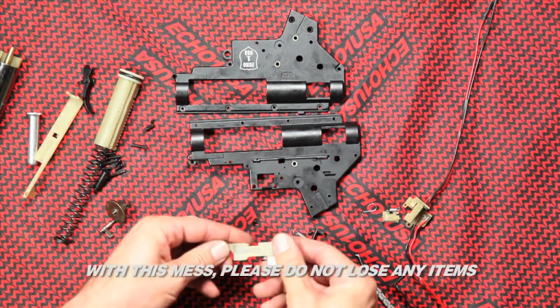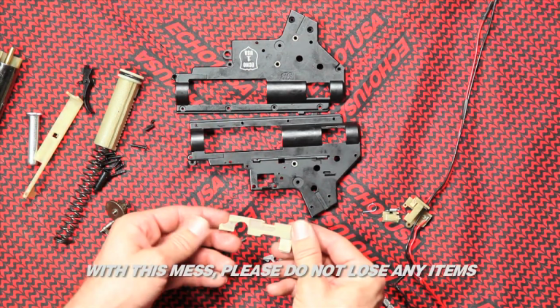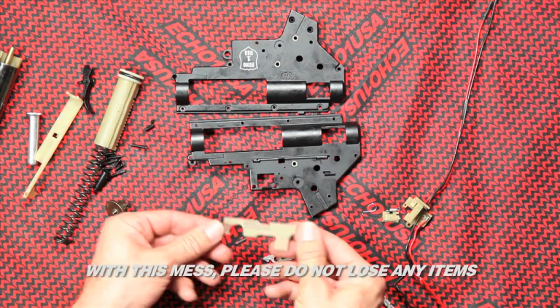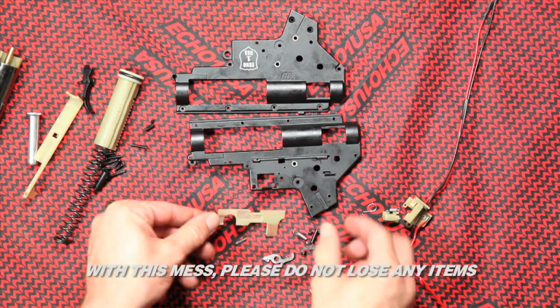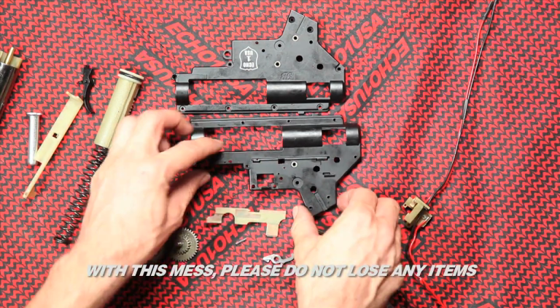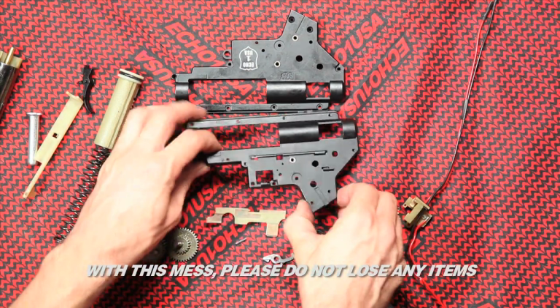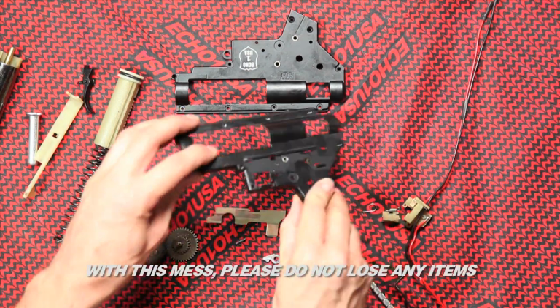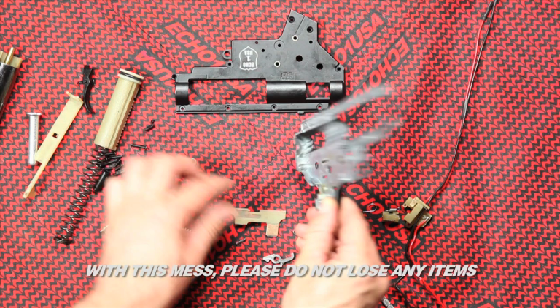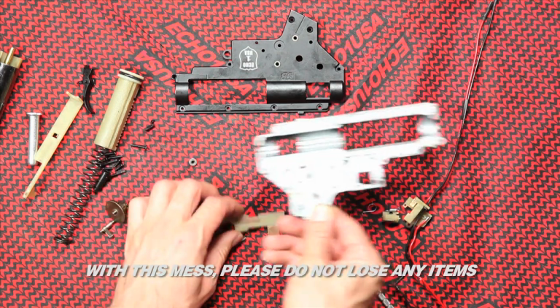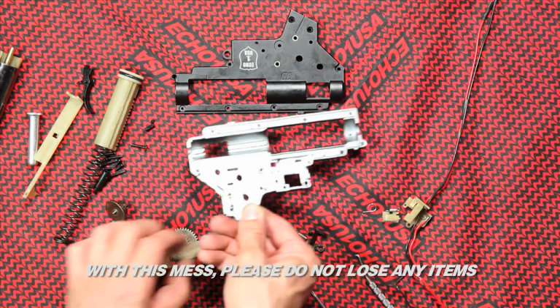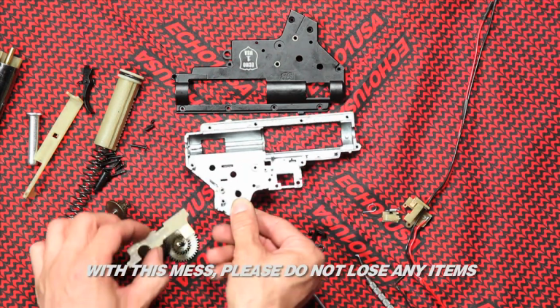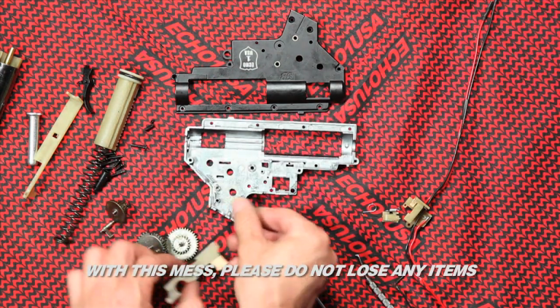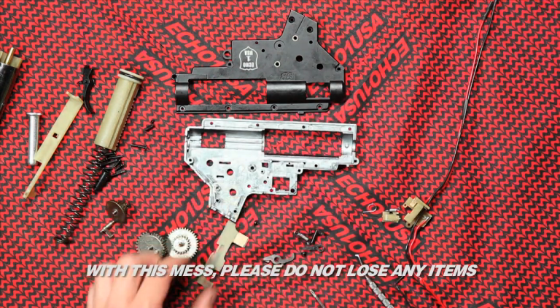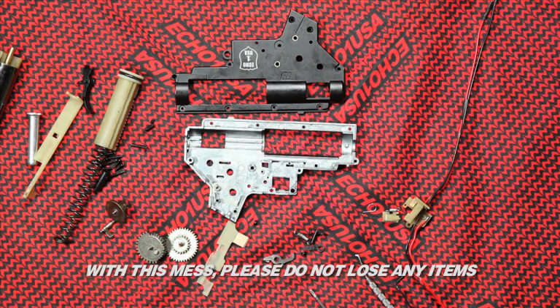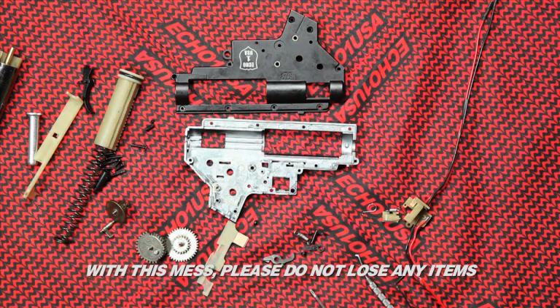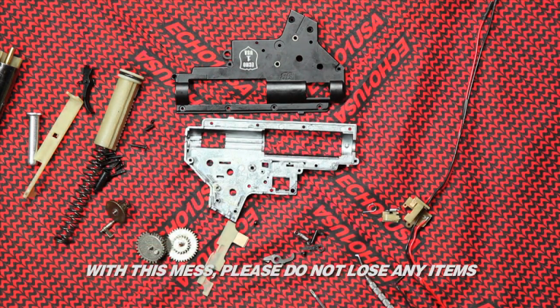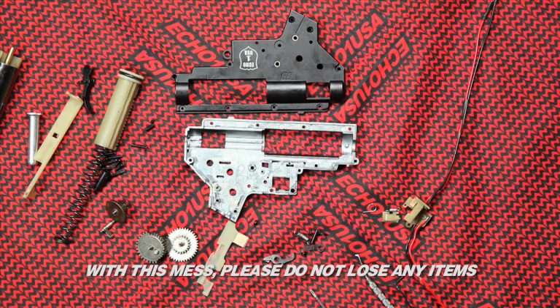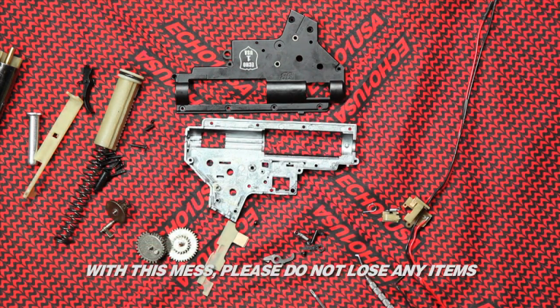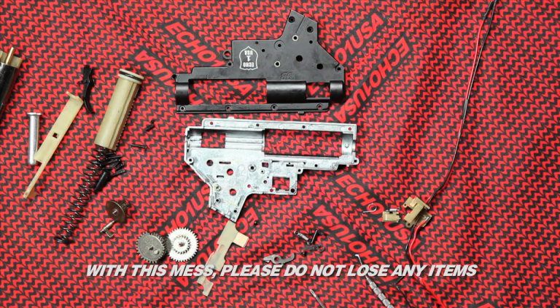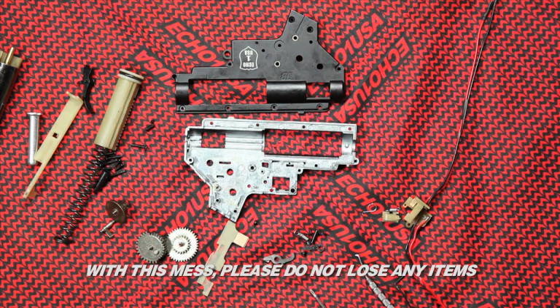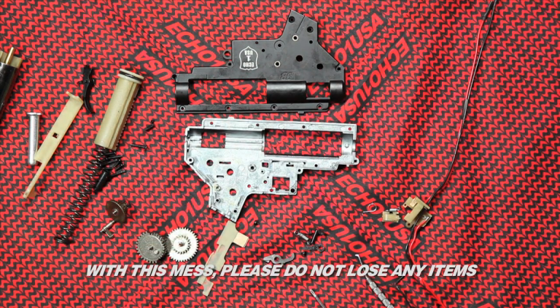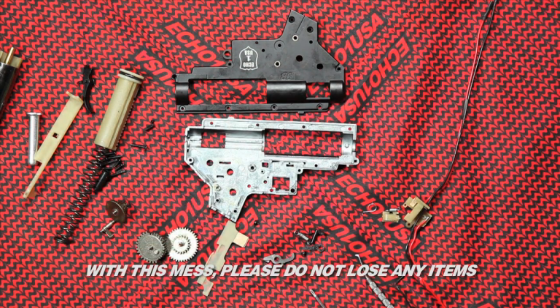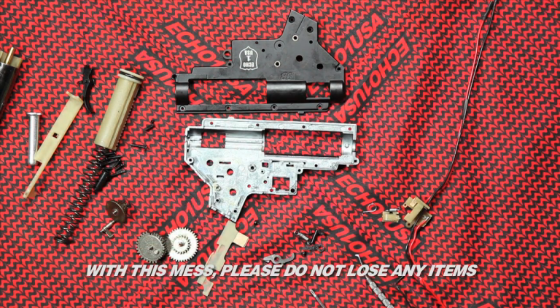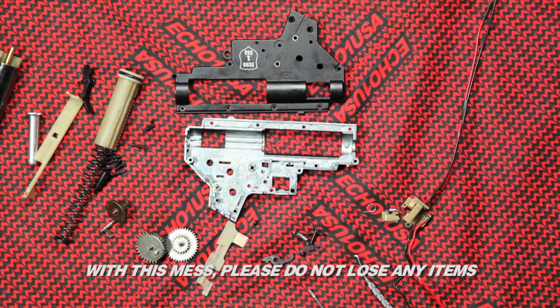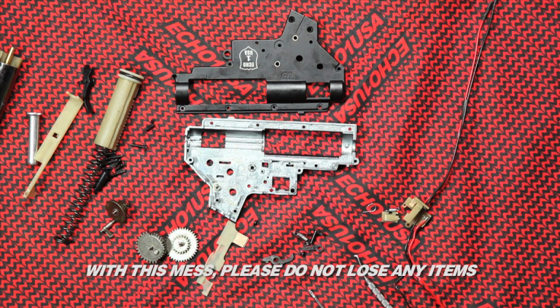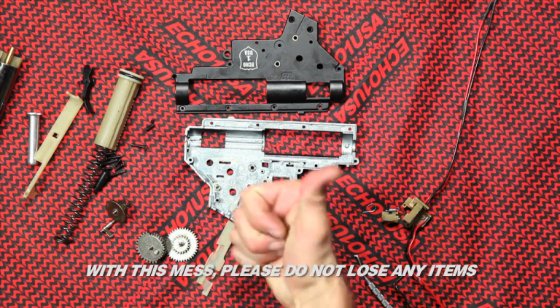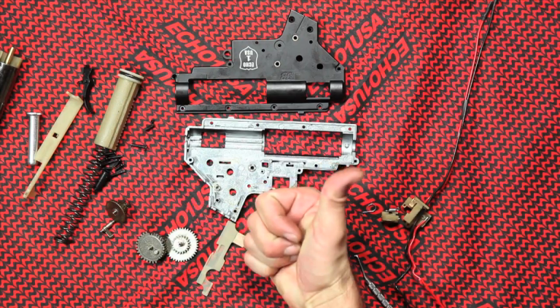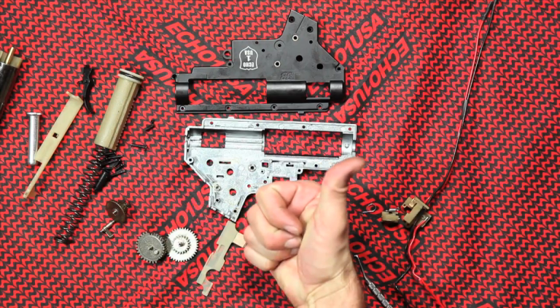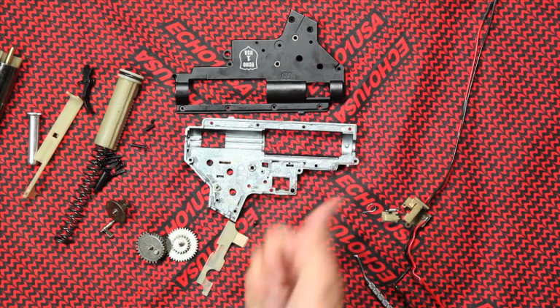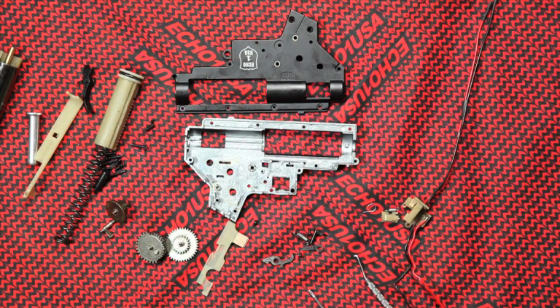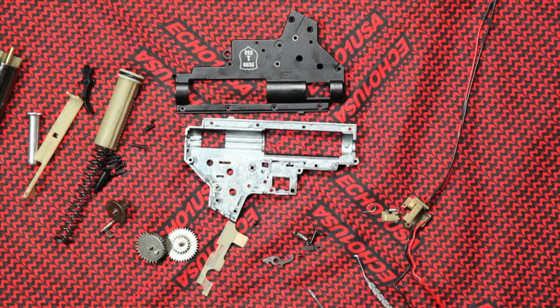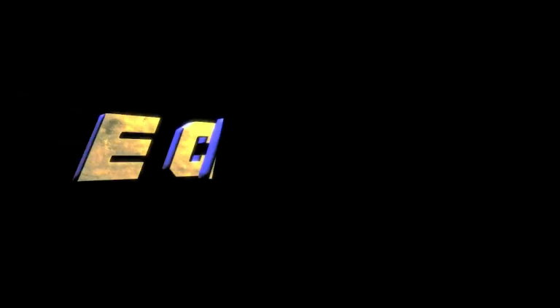With this mess, please do not lose any items. Once you know what part does what, a mess like this will be easy for you to reassemble the gearbox.